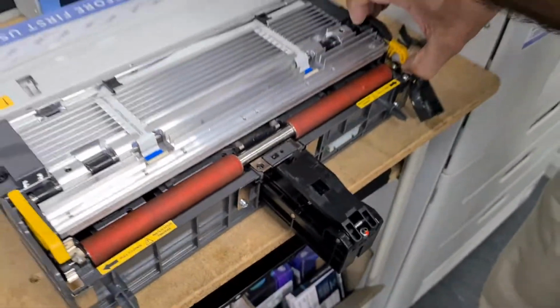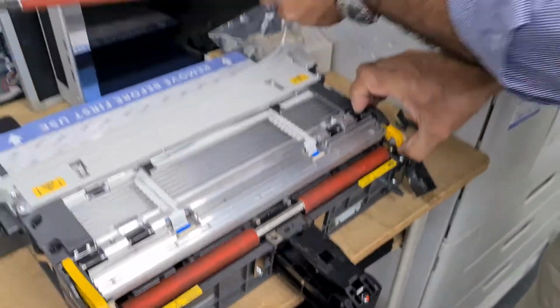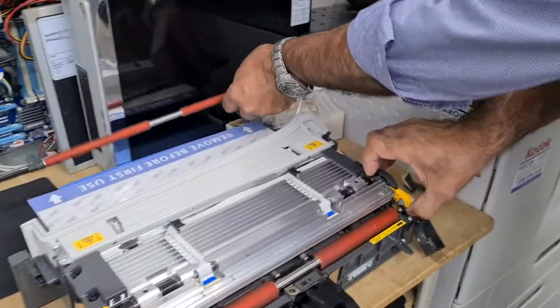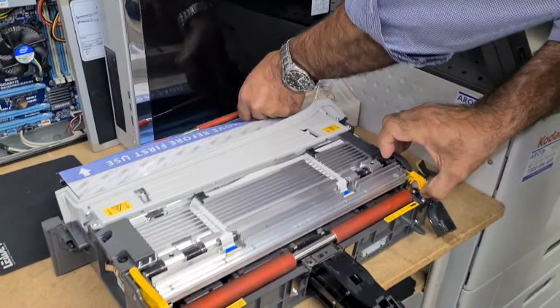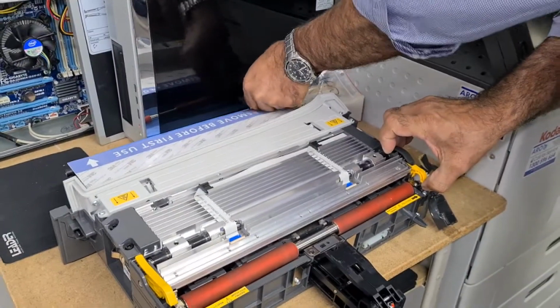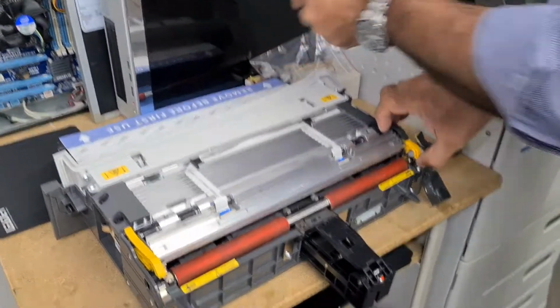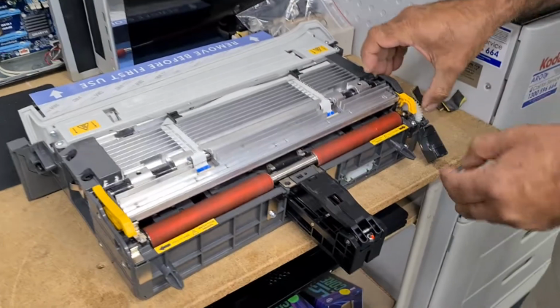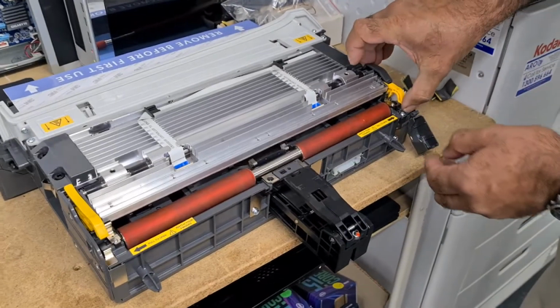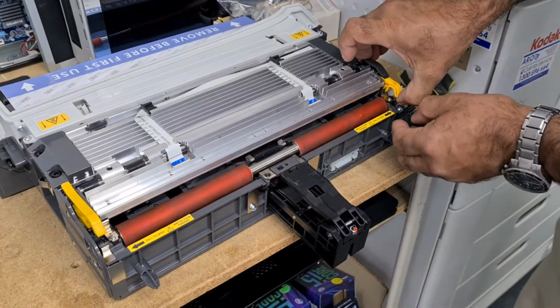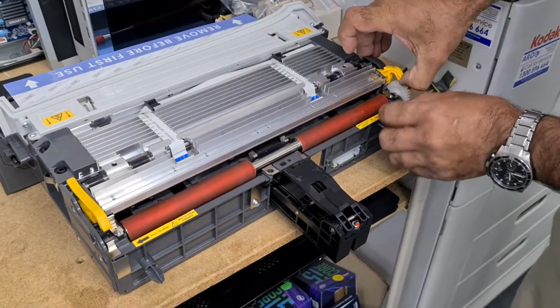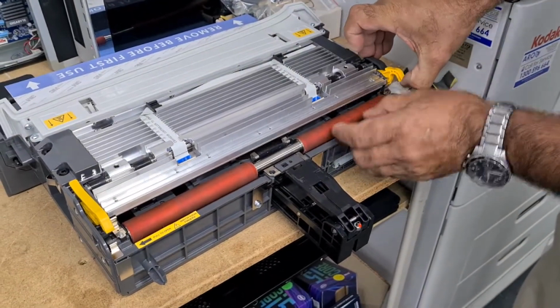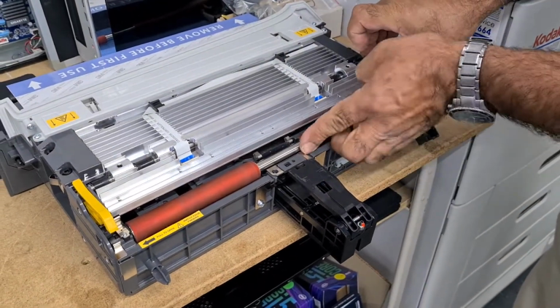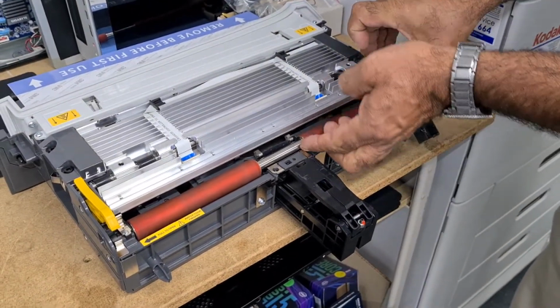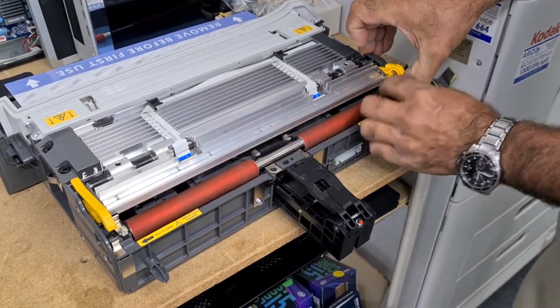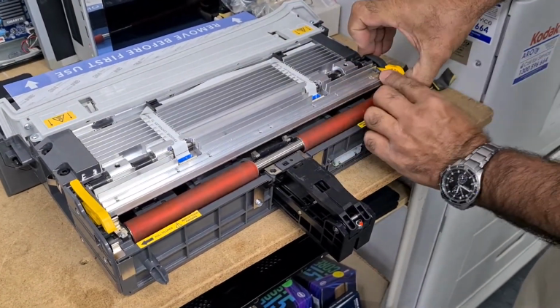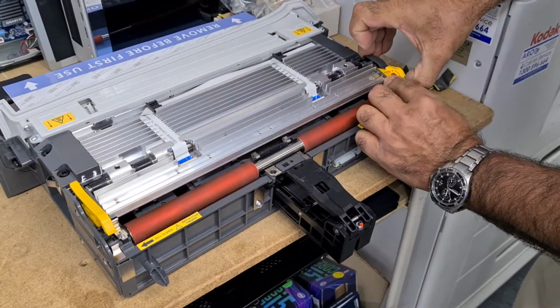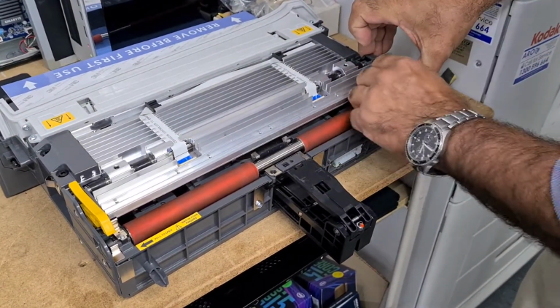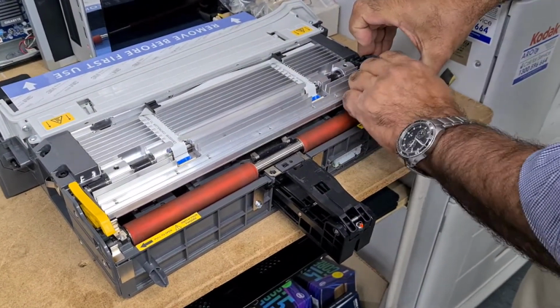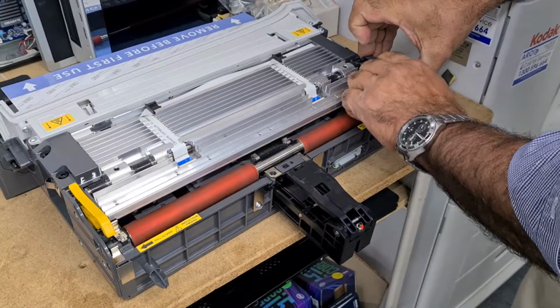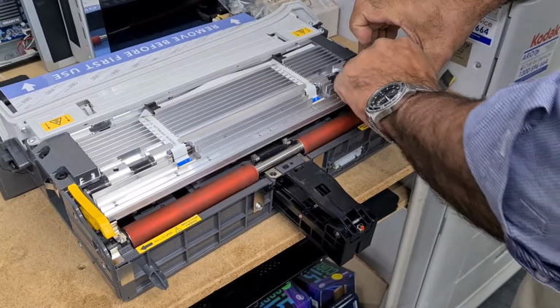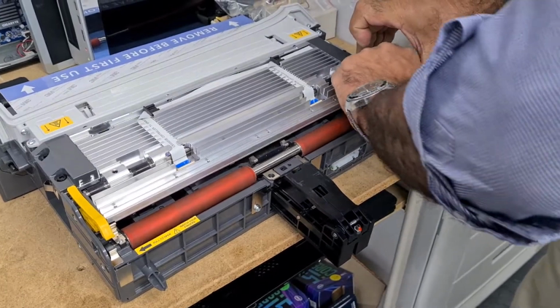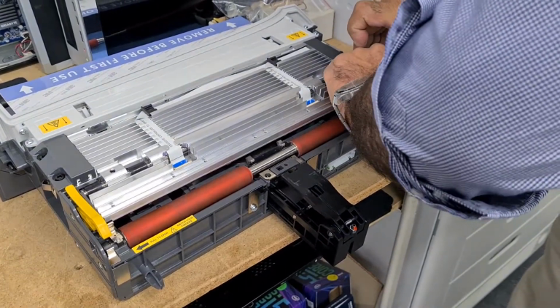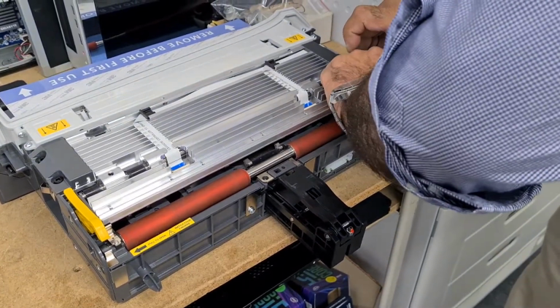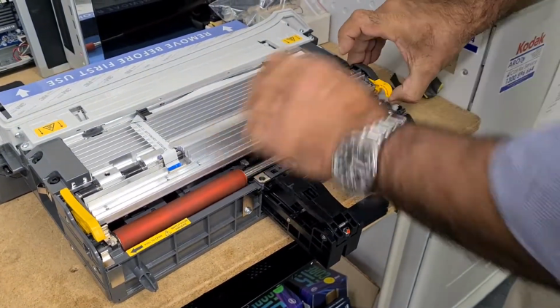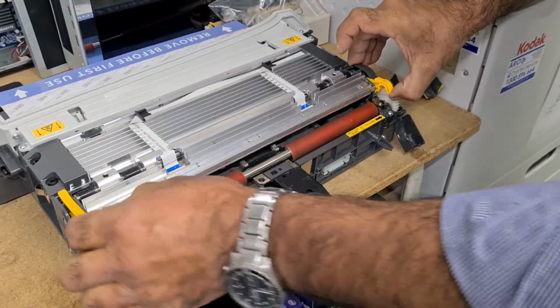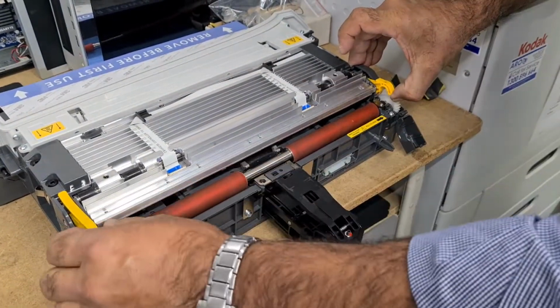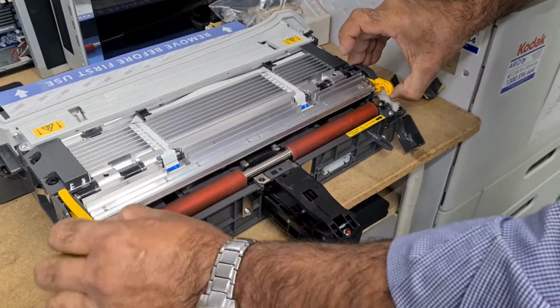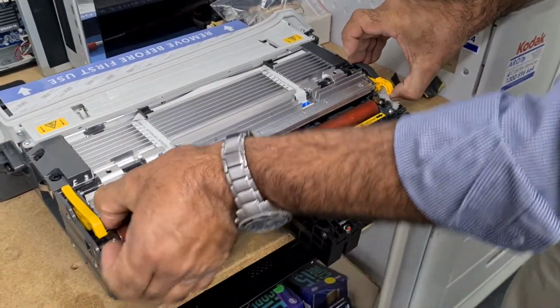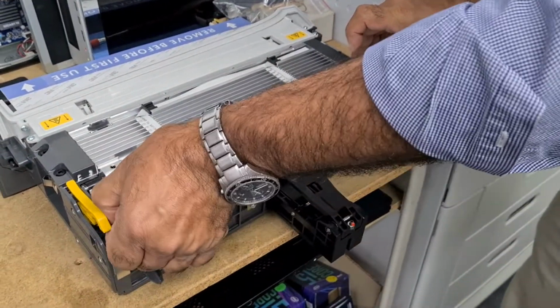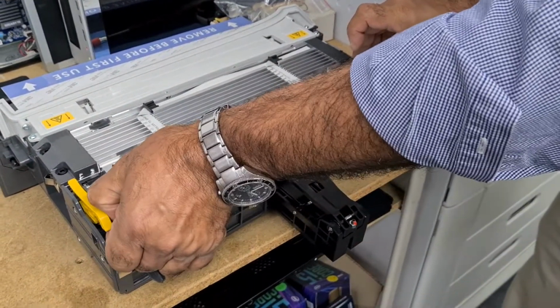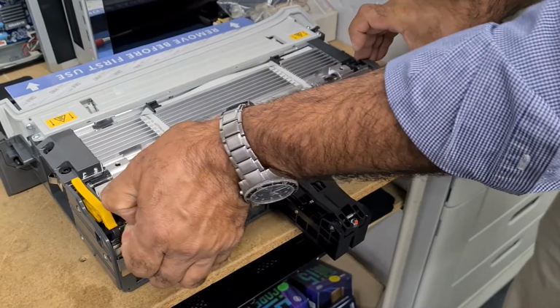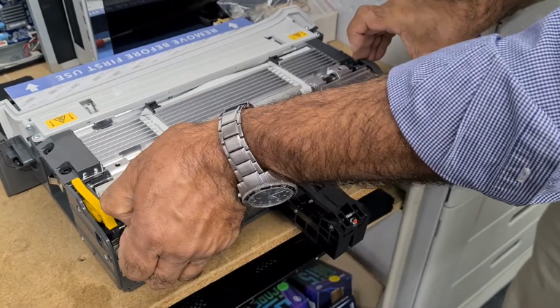Mark's got that one out. Now the next part is to lift up and get out the lower roller. It's just made a bit harder because we've got one clip missing, broken.